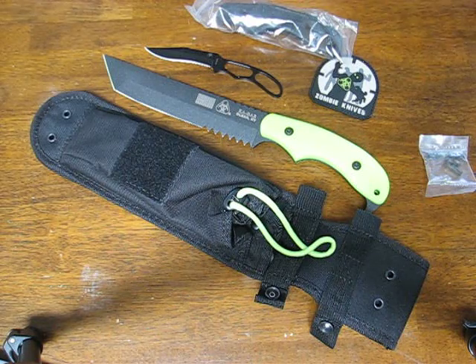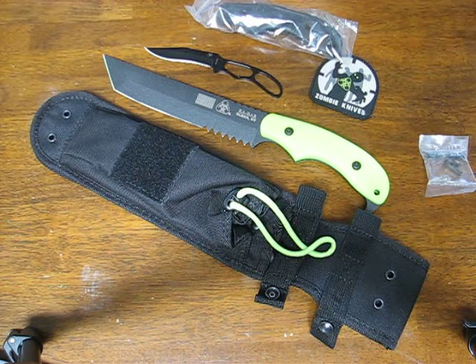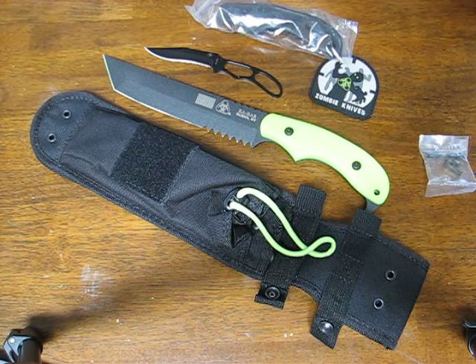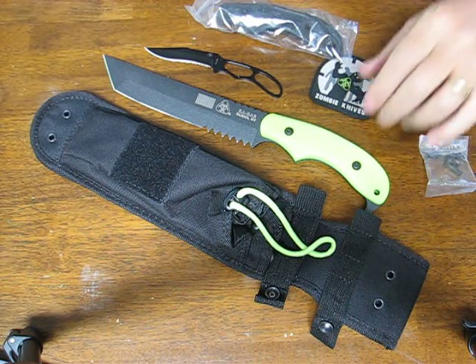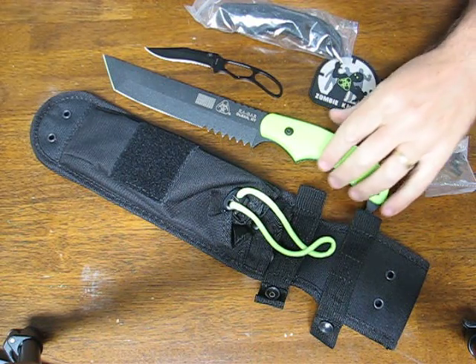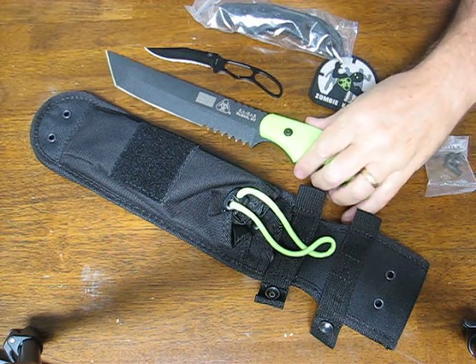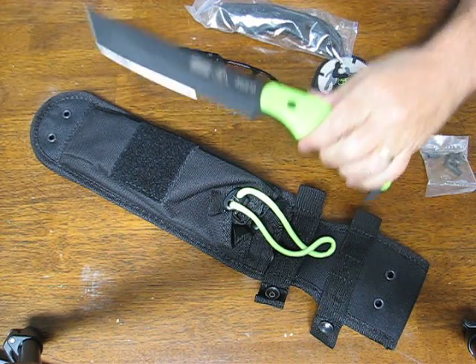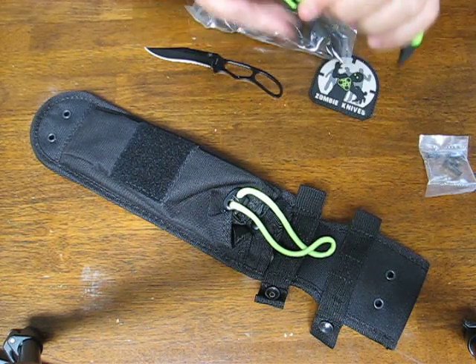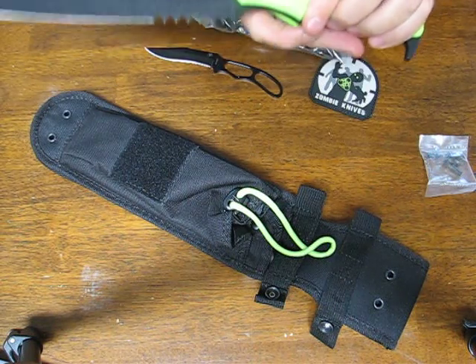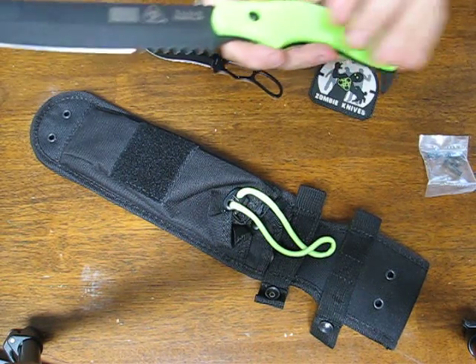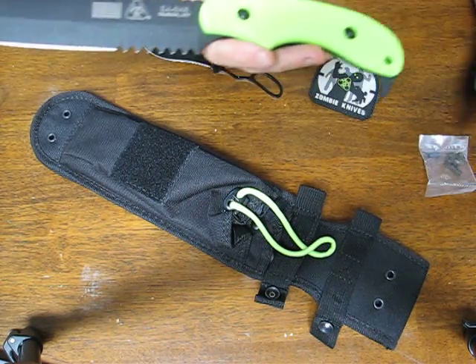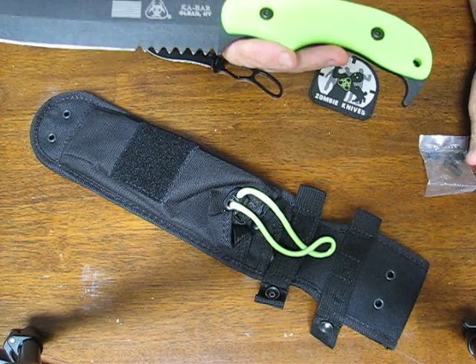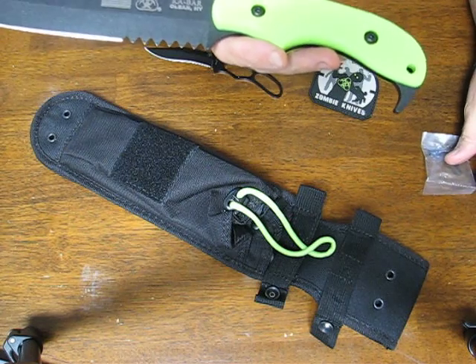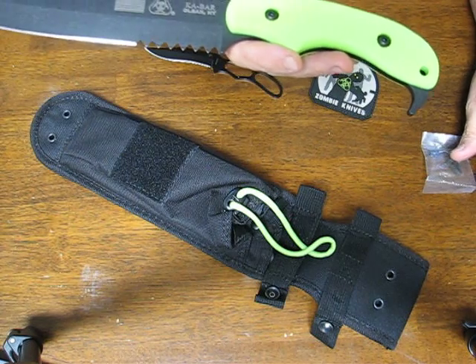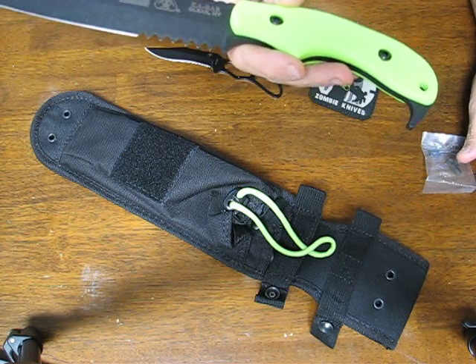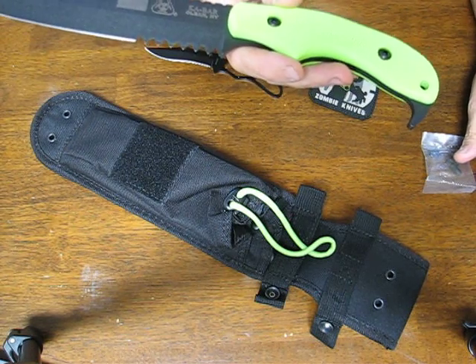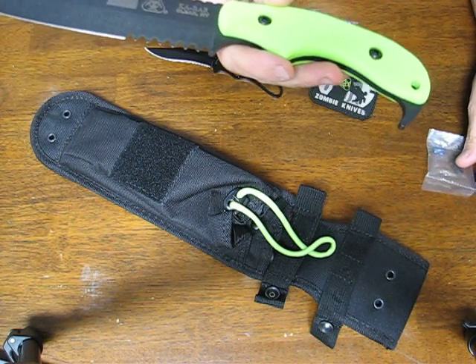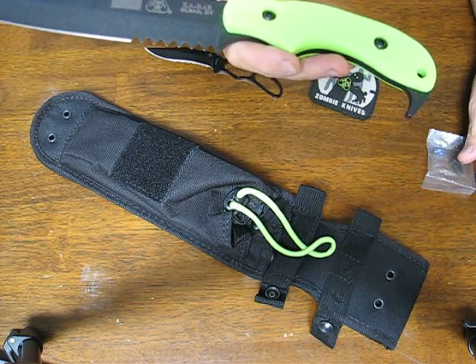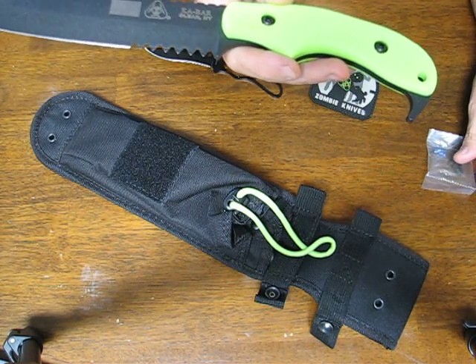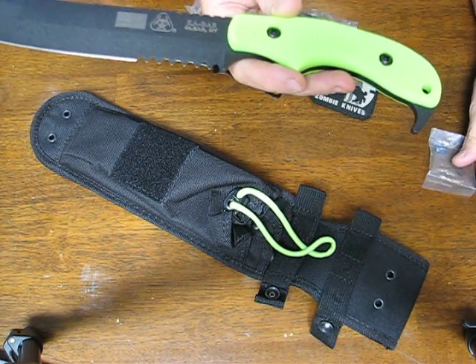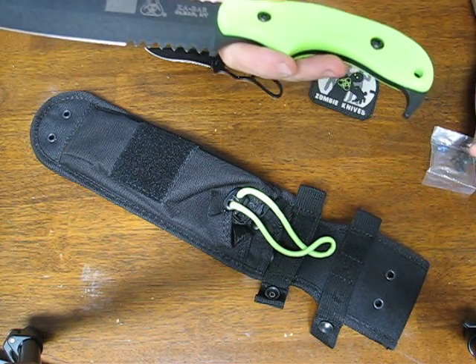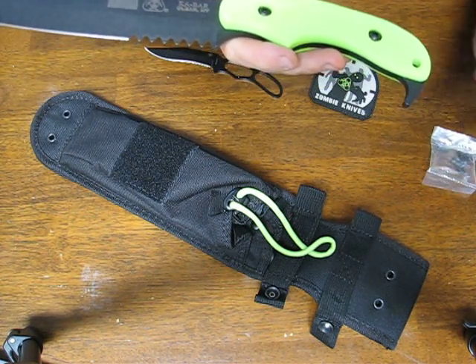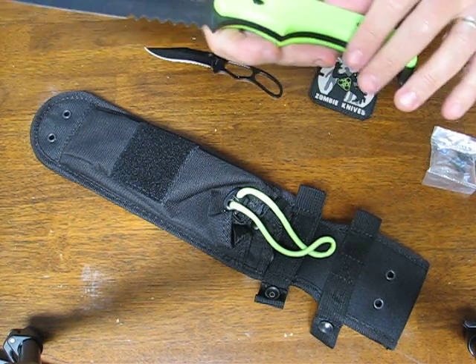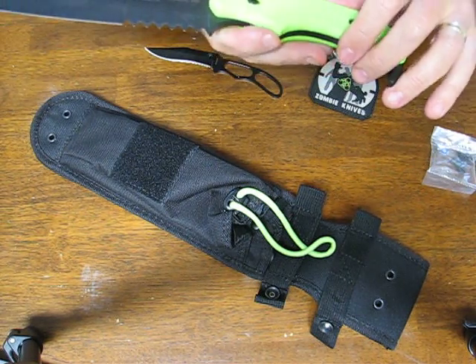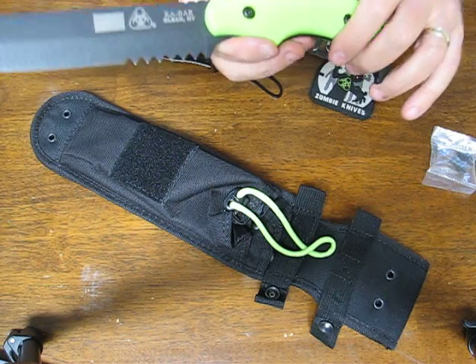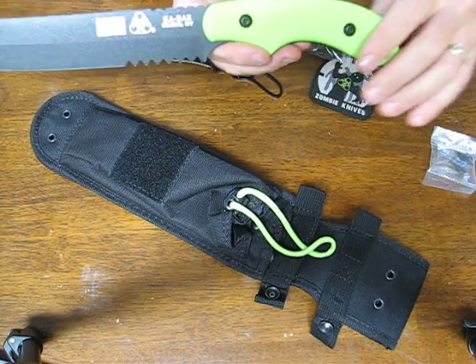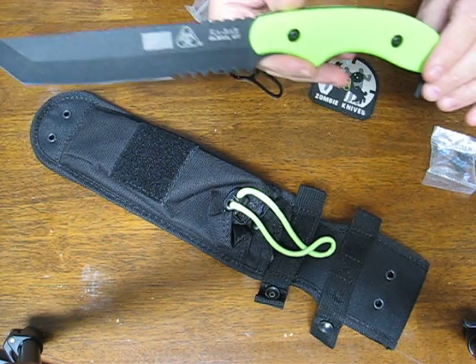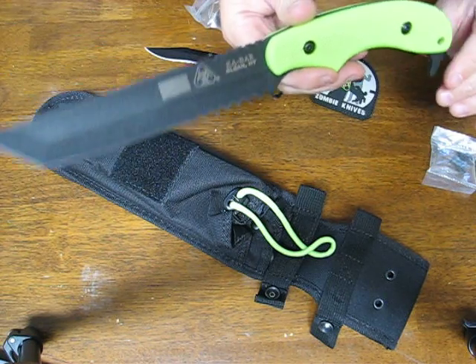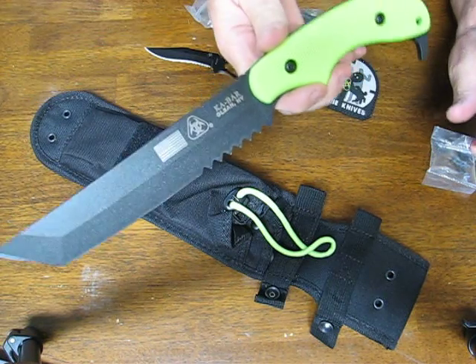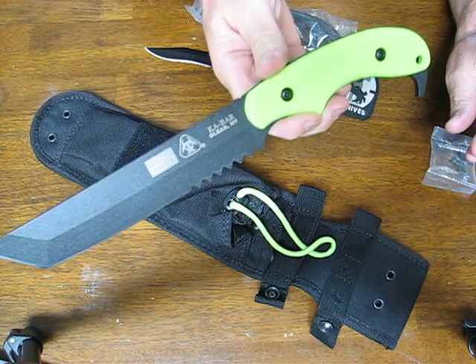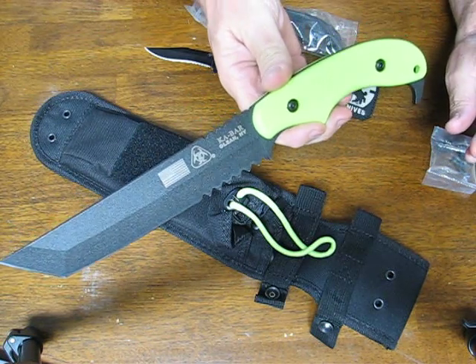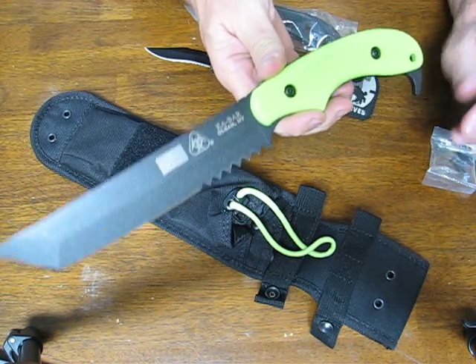Today on OssoGrandeKnives.com we are looking at the Ka-Bar ZK Famine Tonto Fixed Blade Knife, which is part of Ka-Bar's new Zombie Killer series. There are four knives currently in this series.